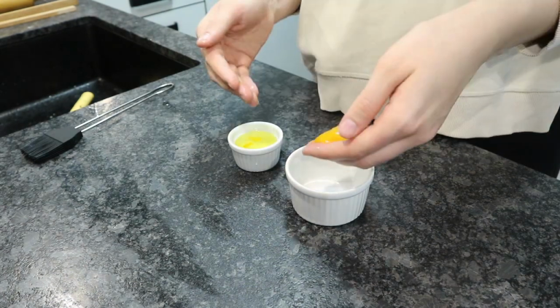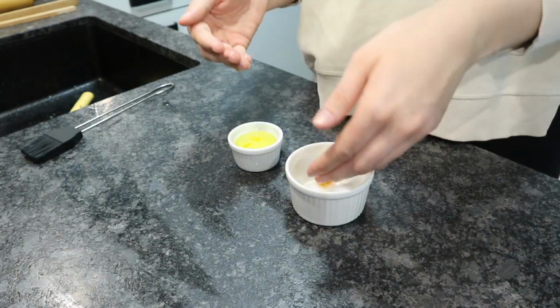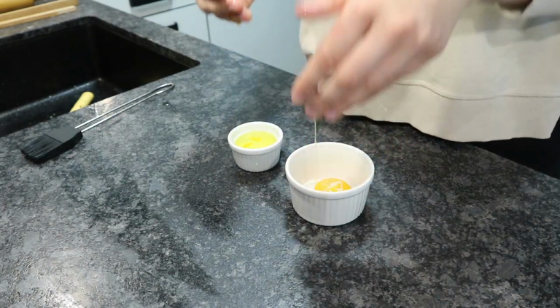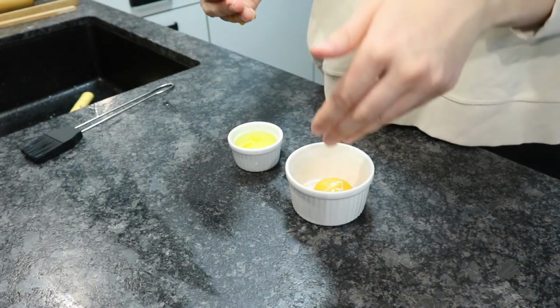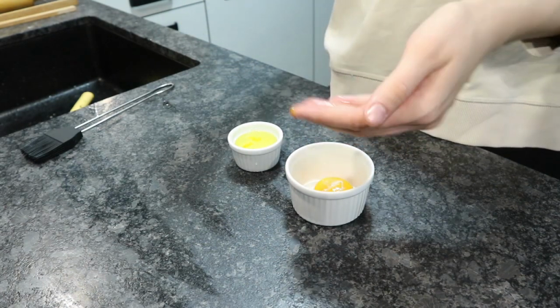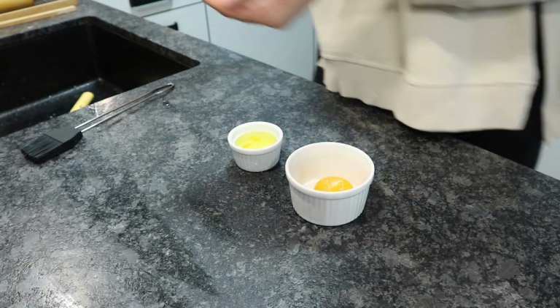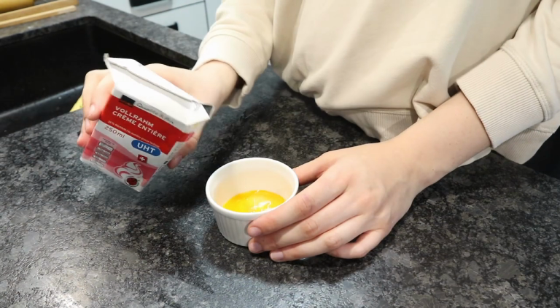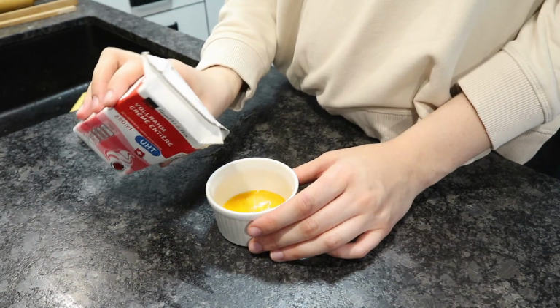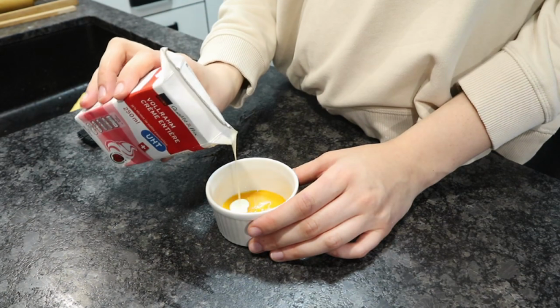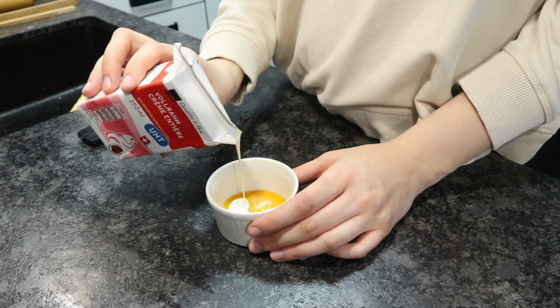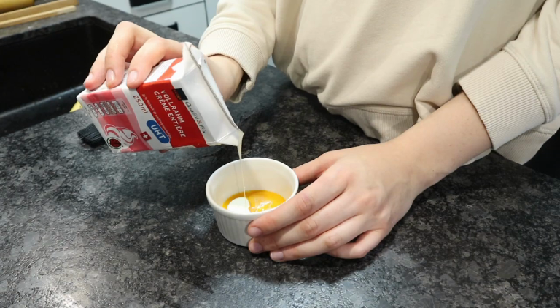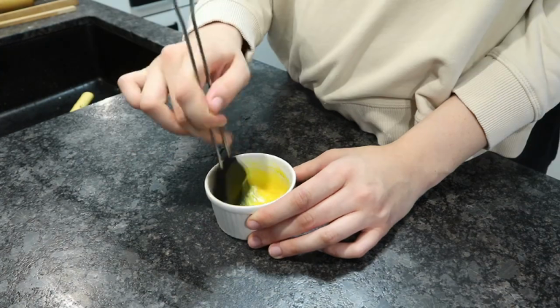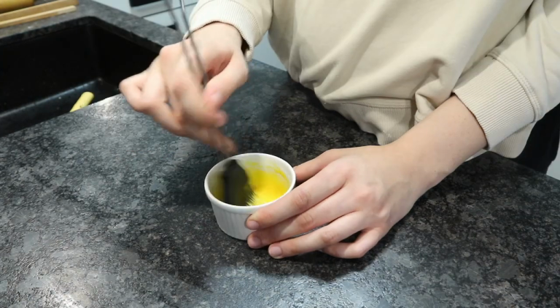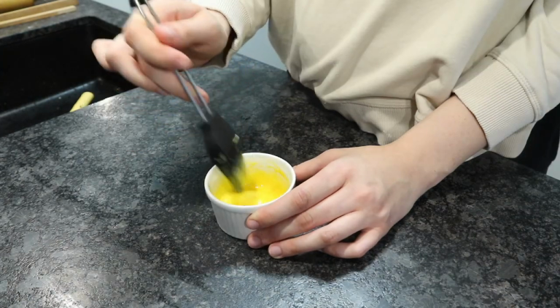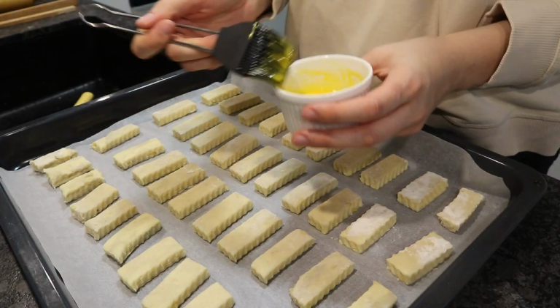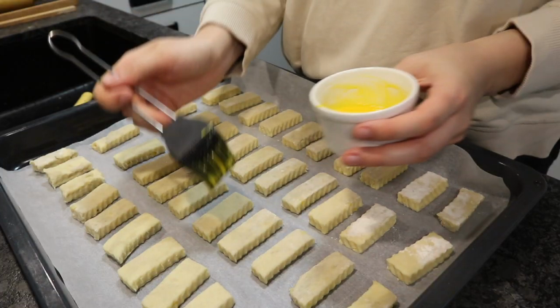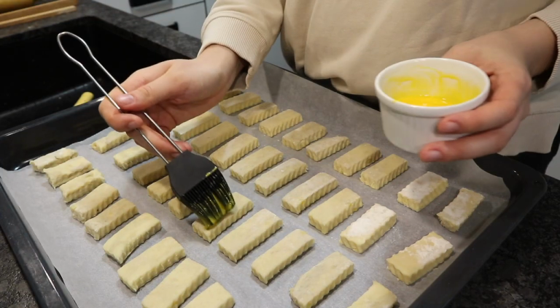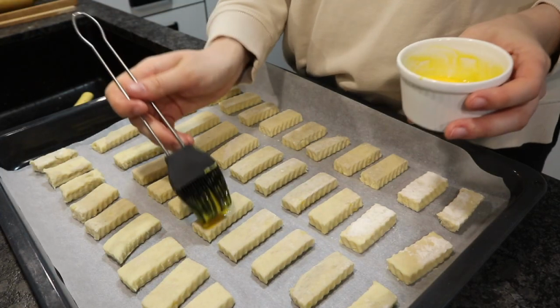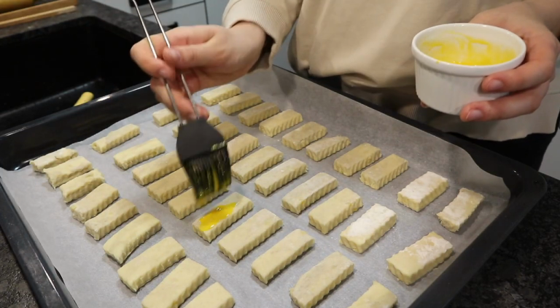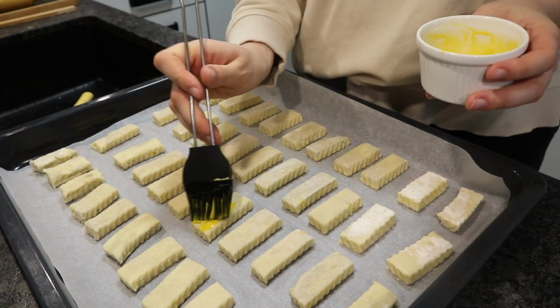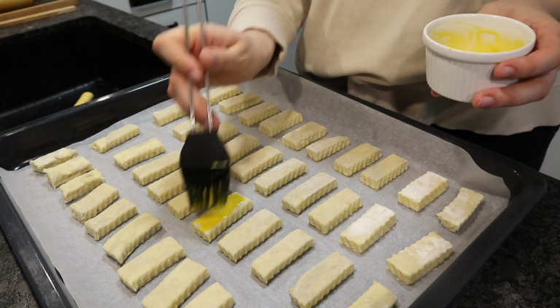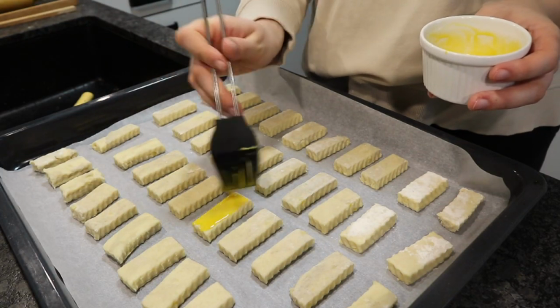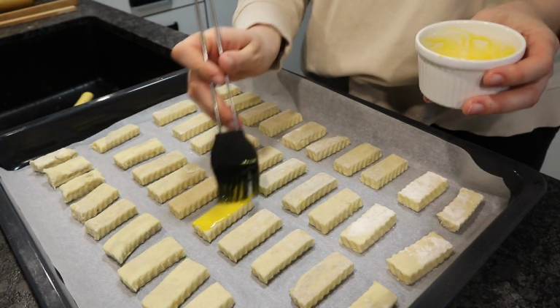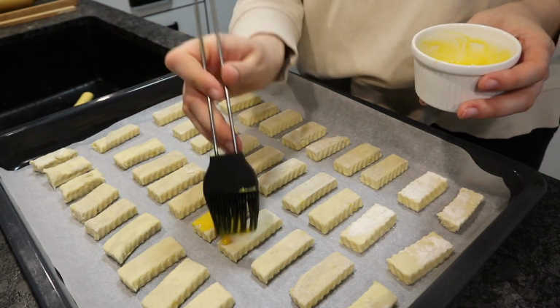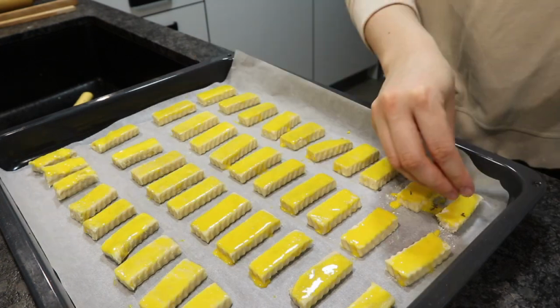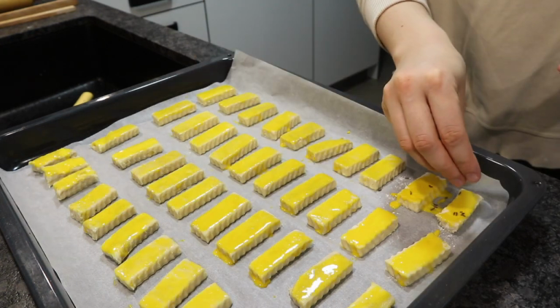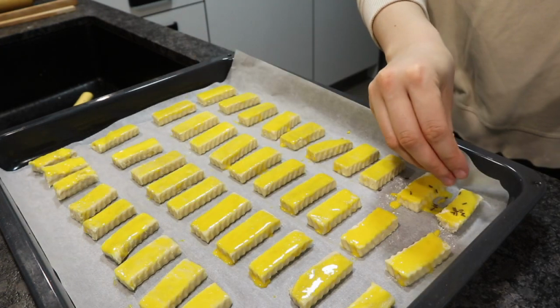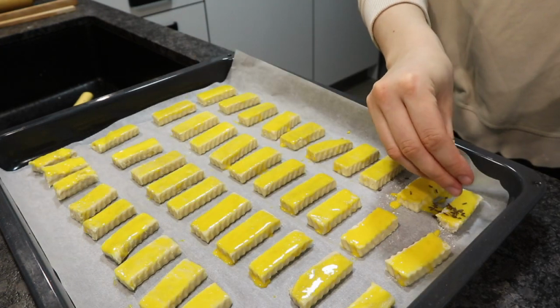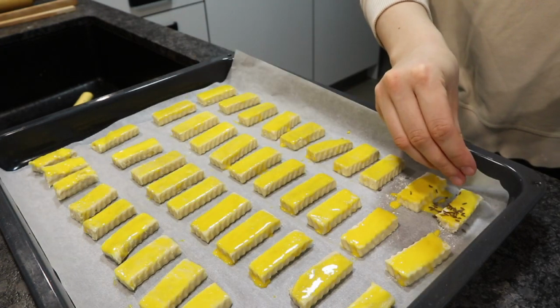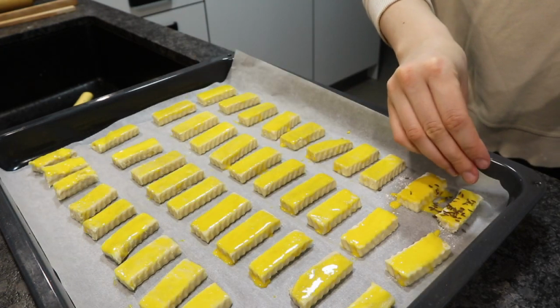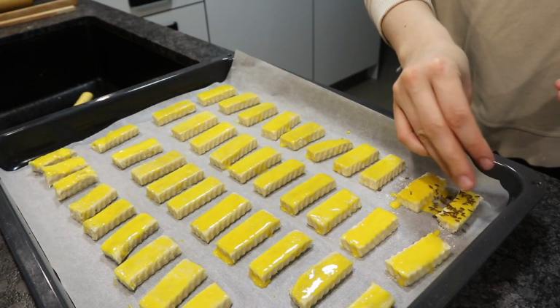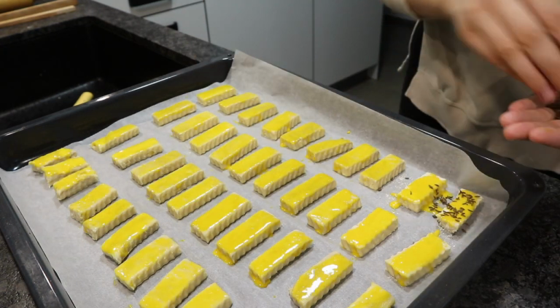Add either some milk or heavy cream to the egg yolk, mix it up, and then brush this on top as a glaze. Then you can add different toppings.